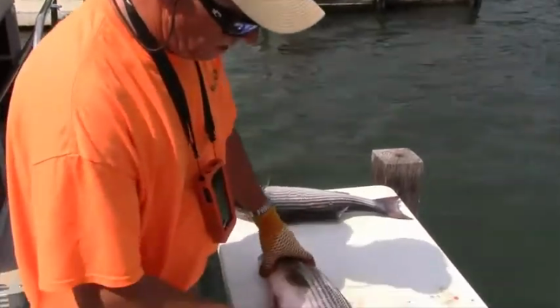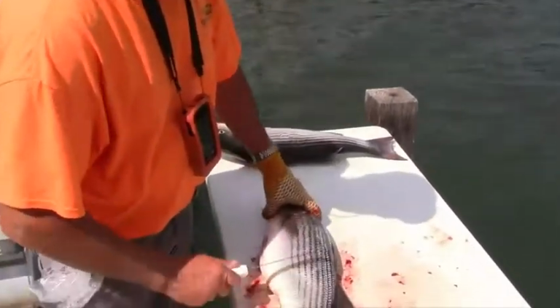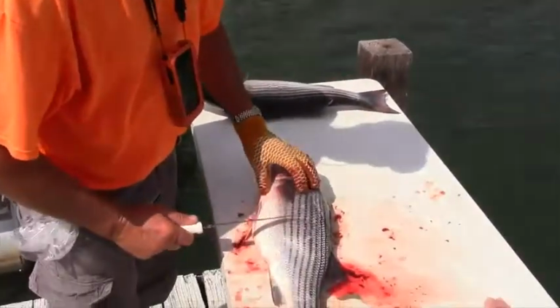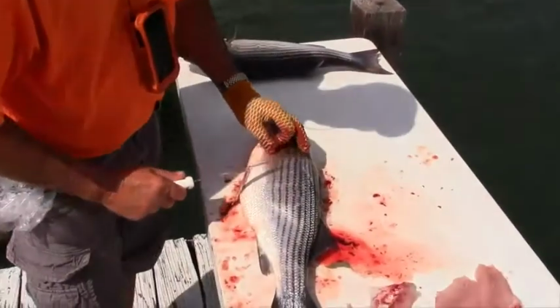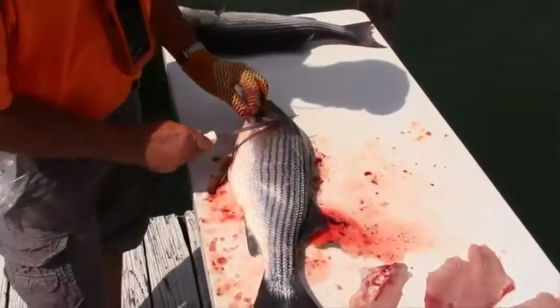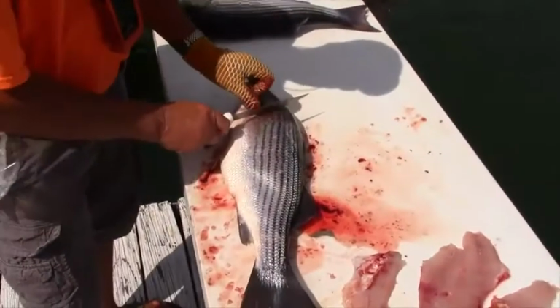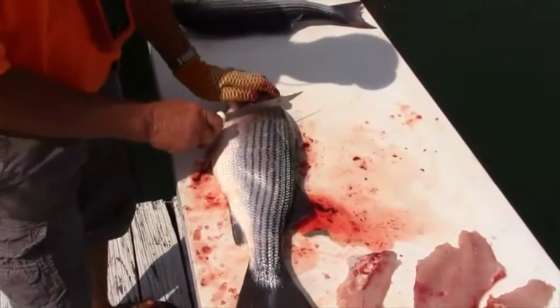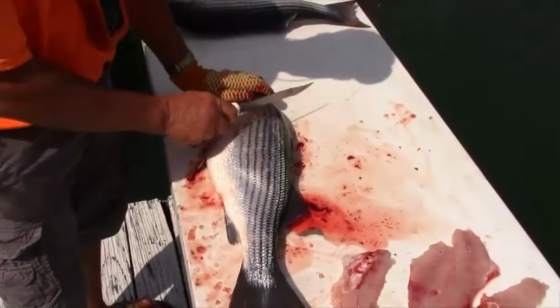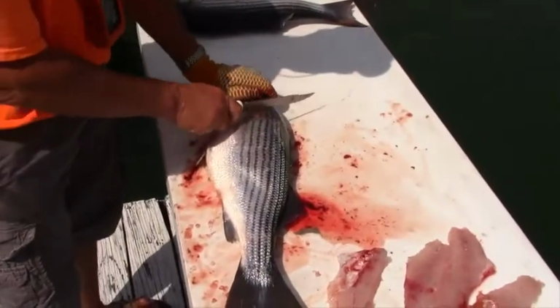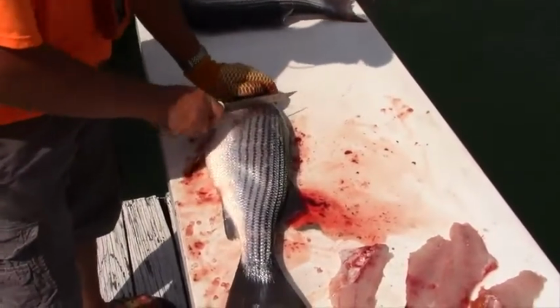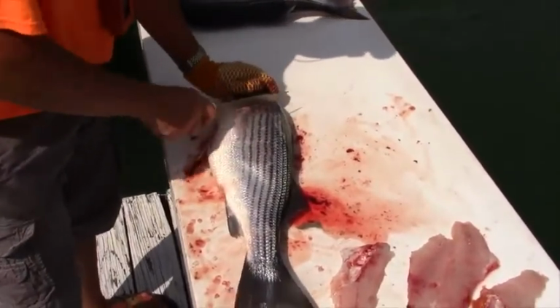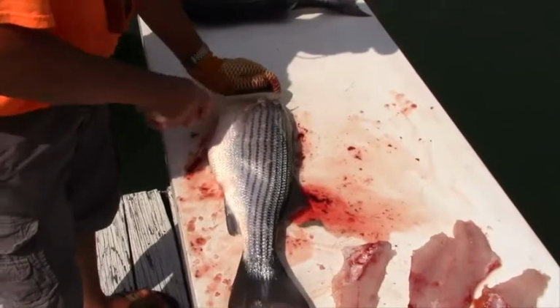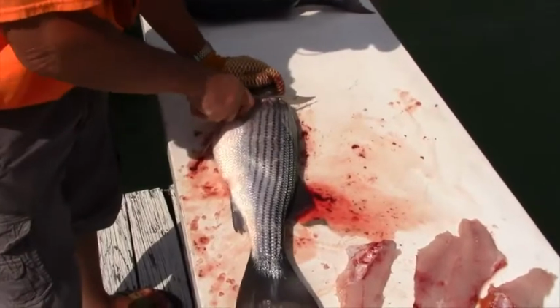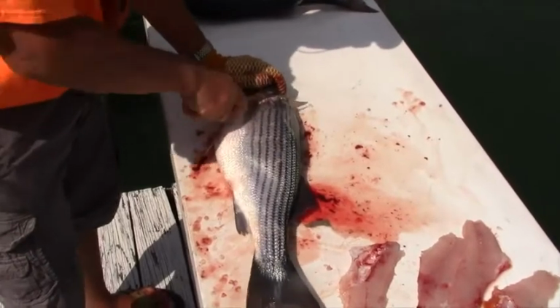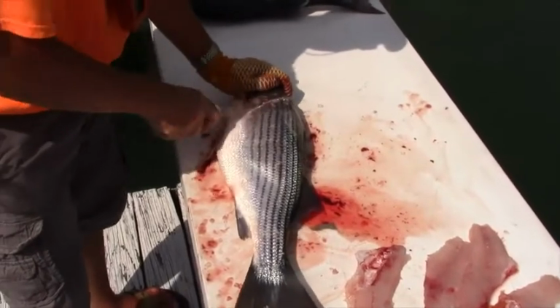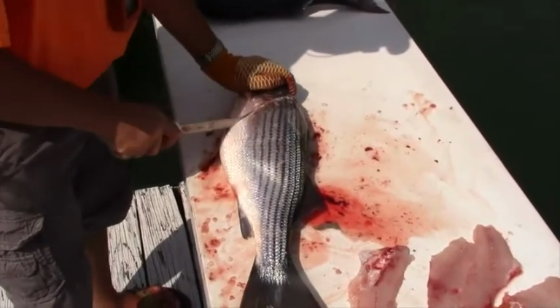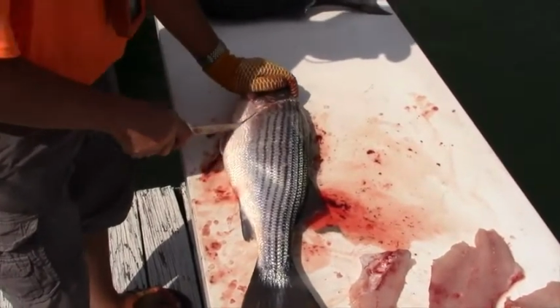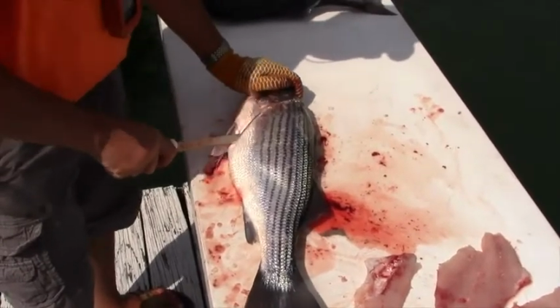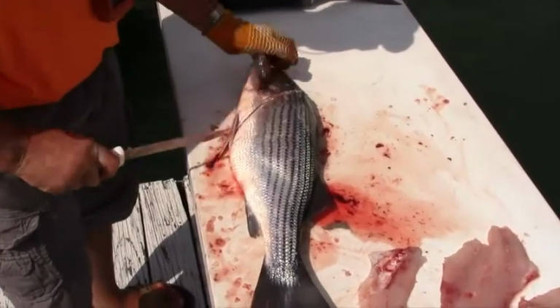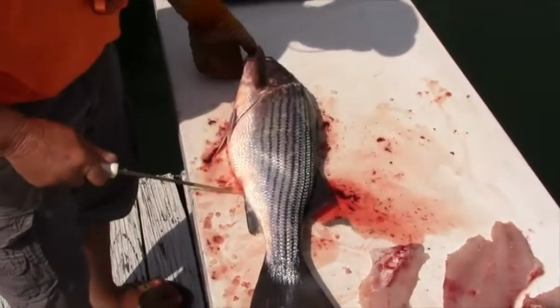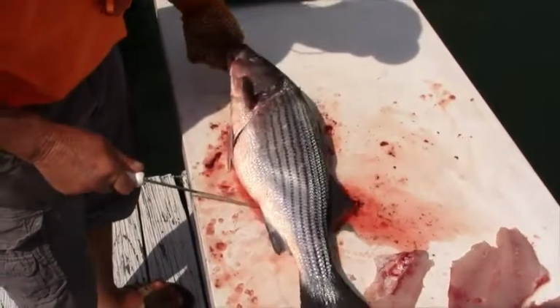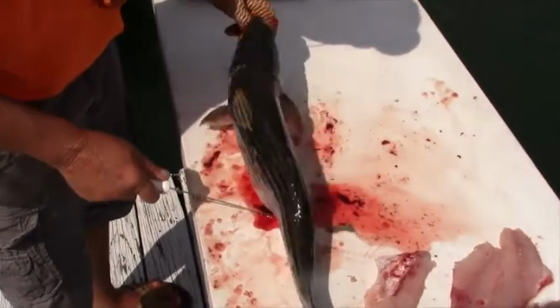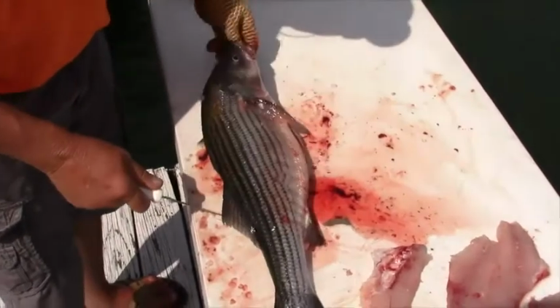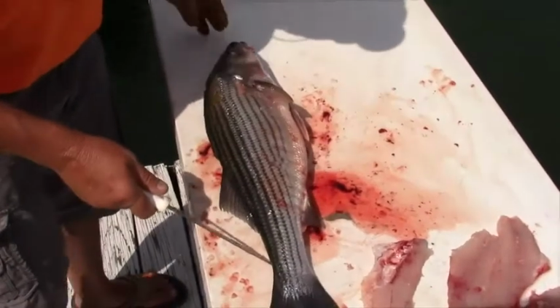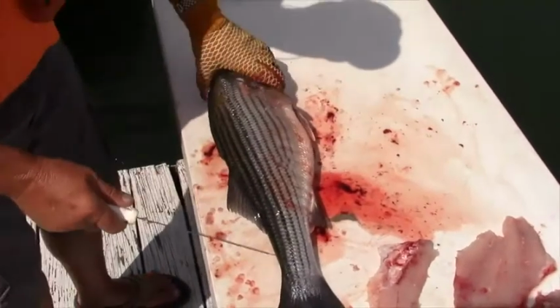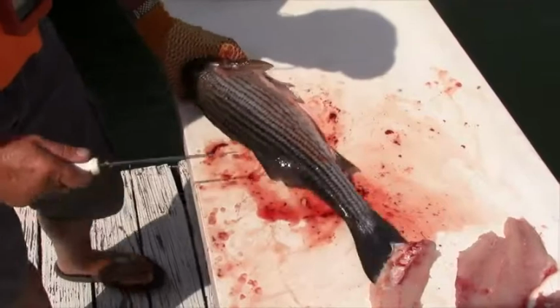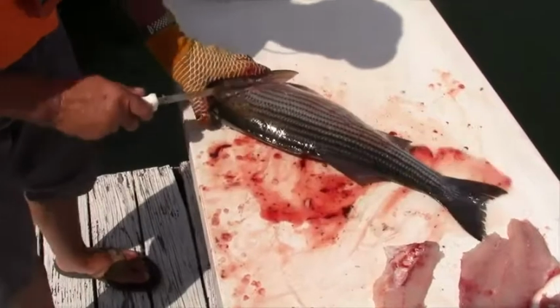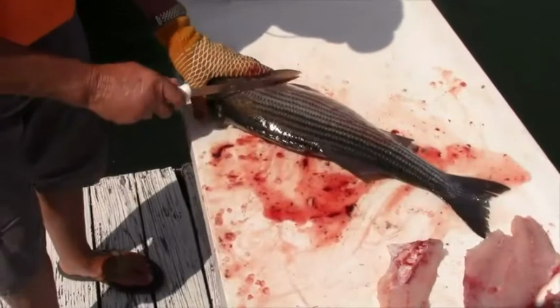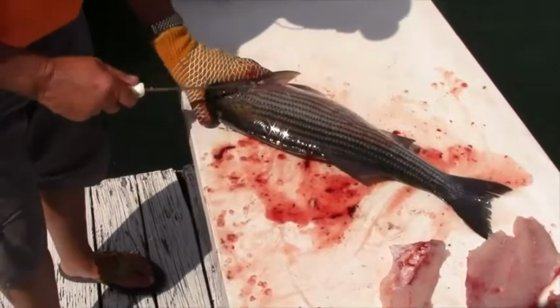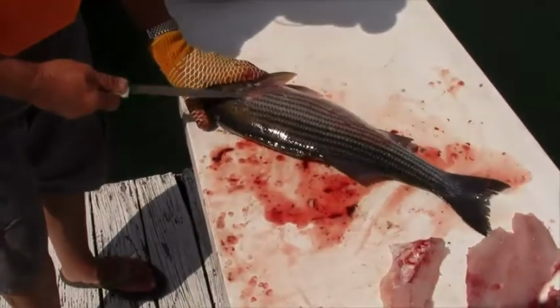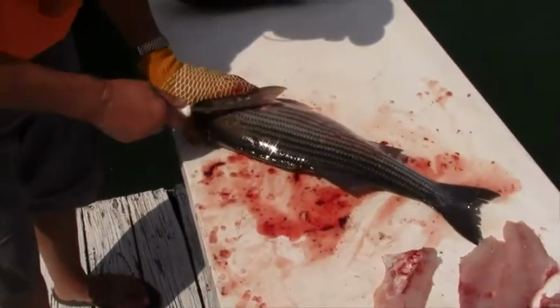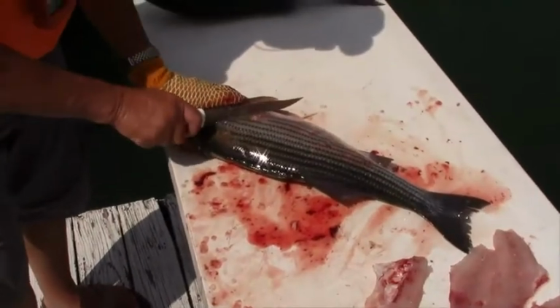I just reach up, go right behind this gill plate, and I cut at an angle just like that. Then I flip it over and do the same thing on the other side.